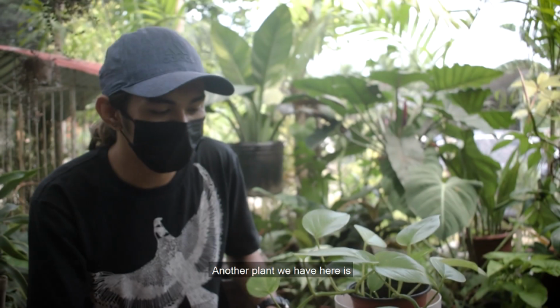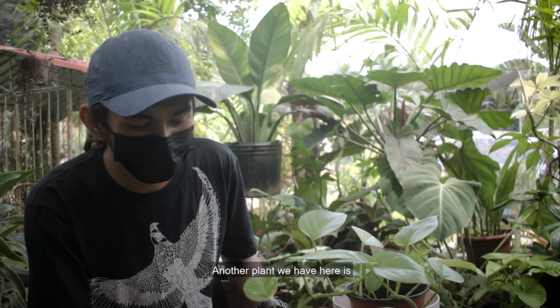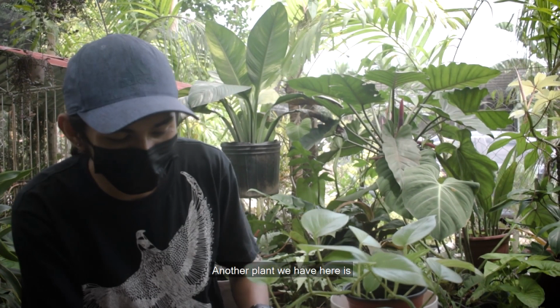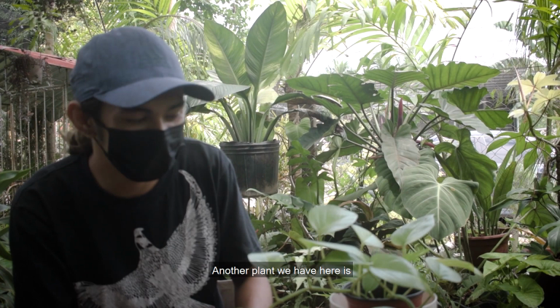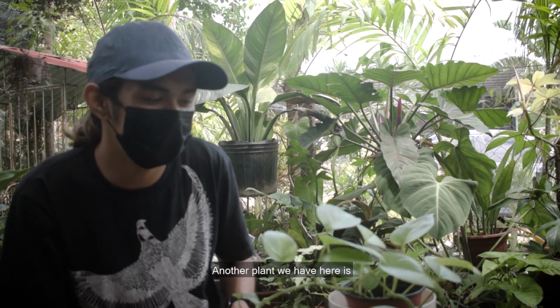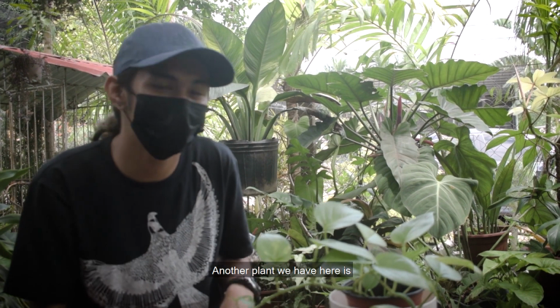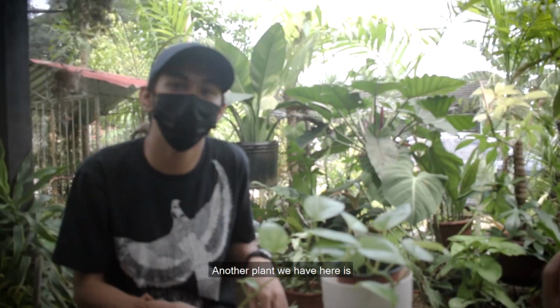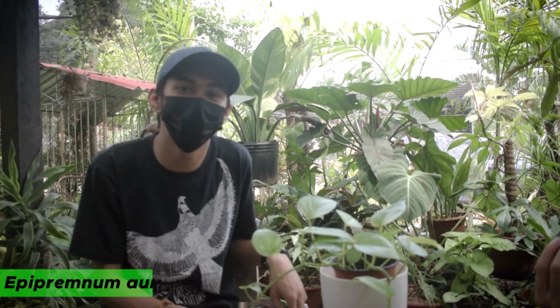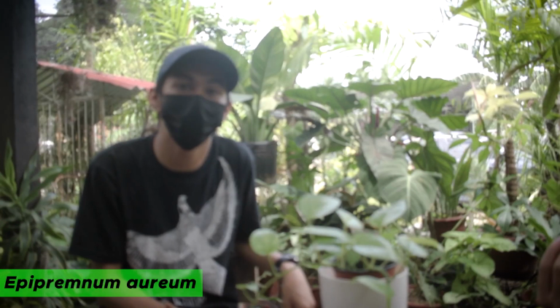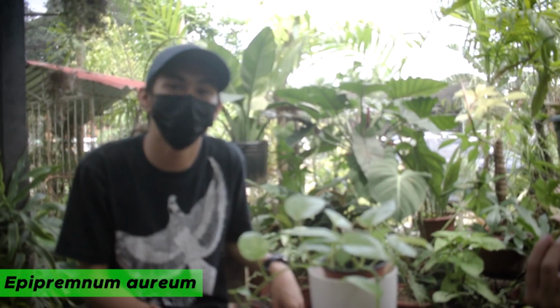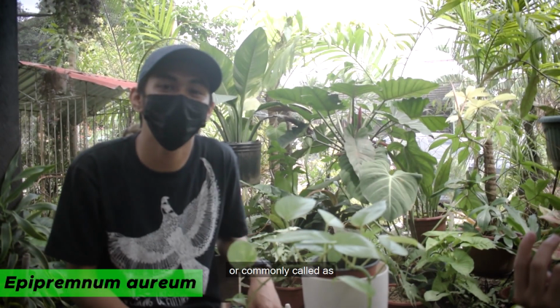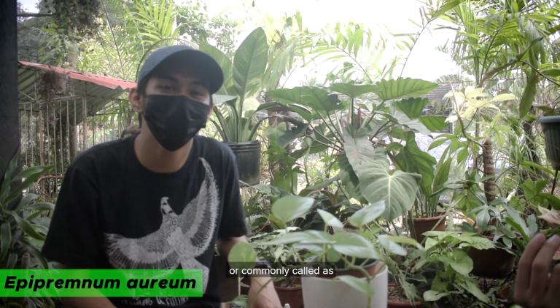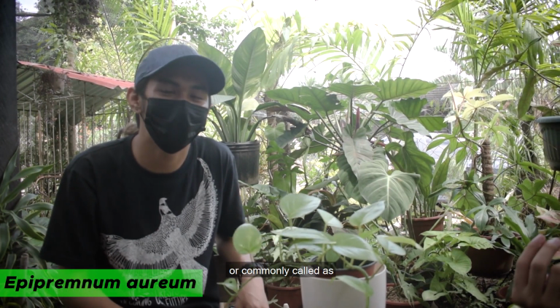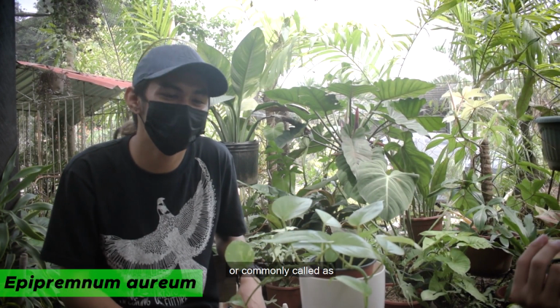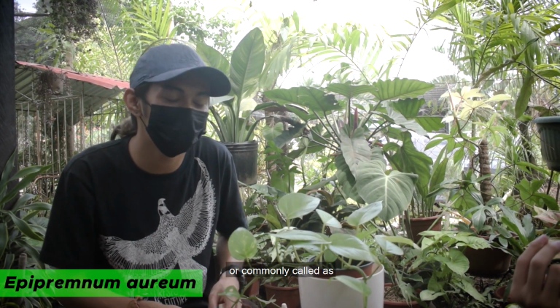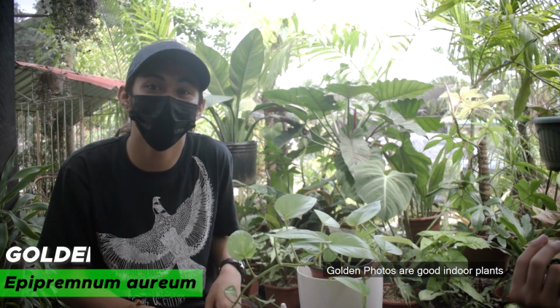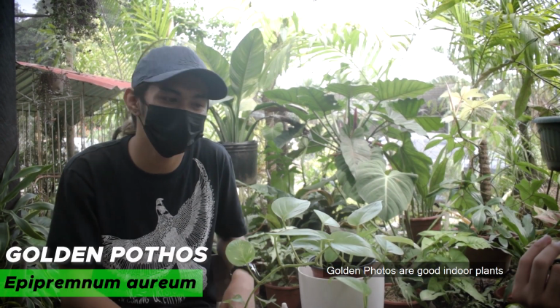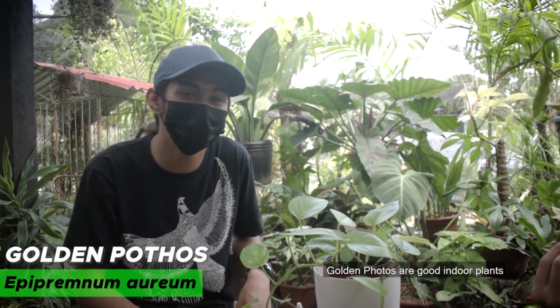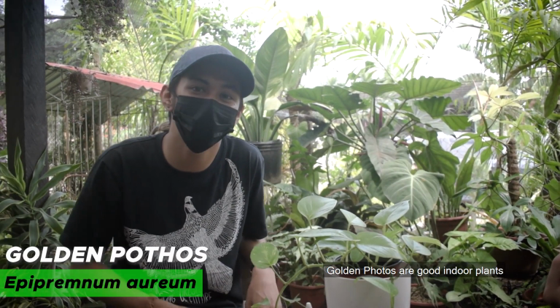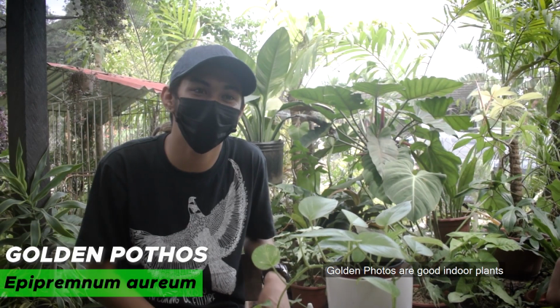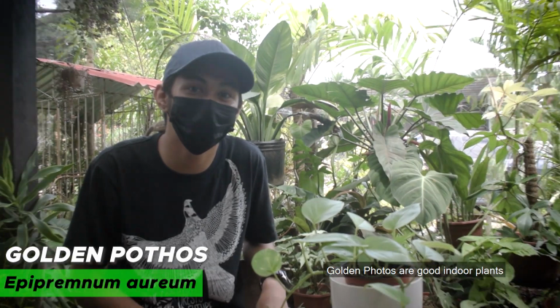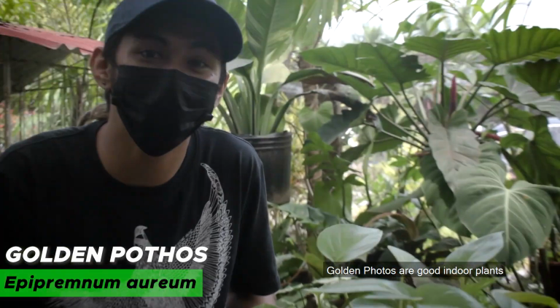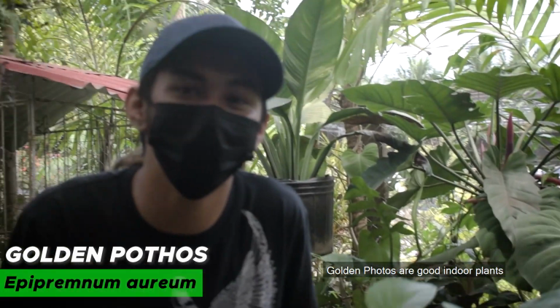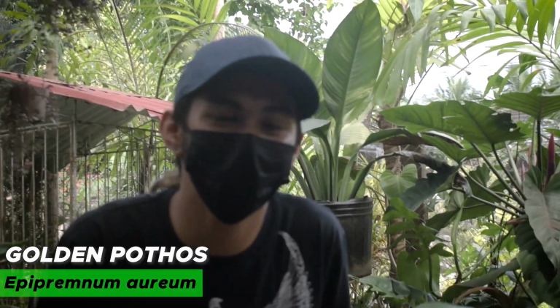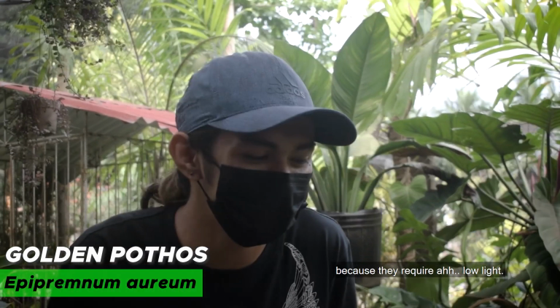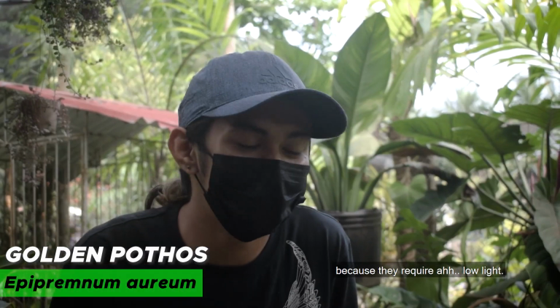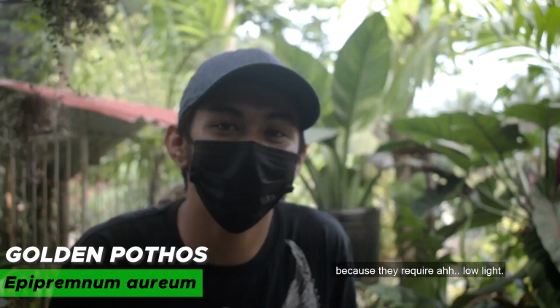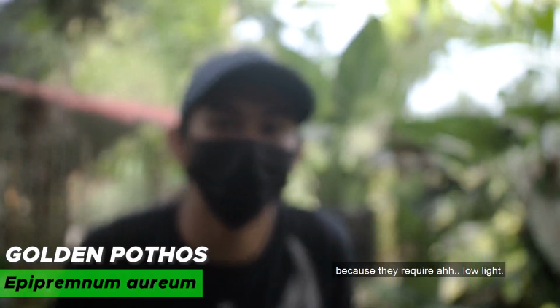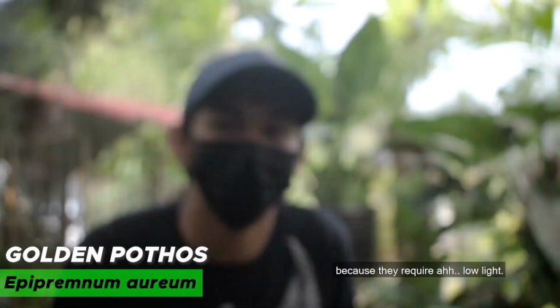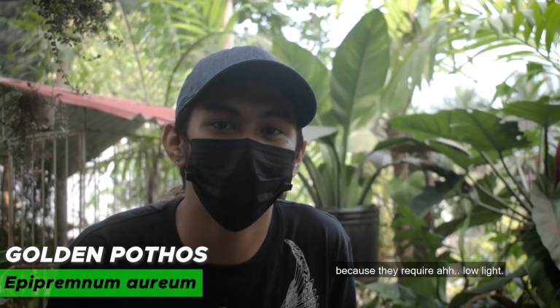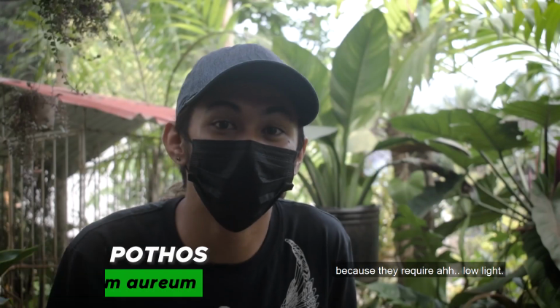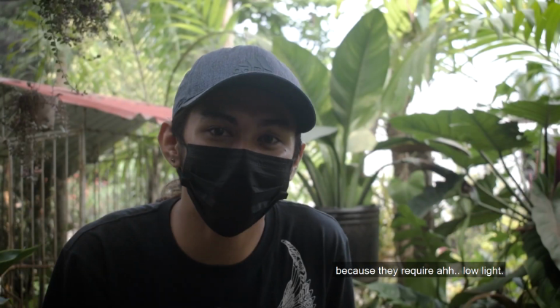Another plant we have here is the Epipremnum aureum, commonly called Golden Pothos. Golden Pothos are good indoor plants because they require low light.